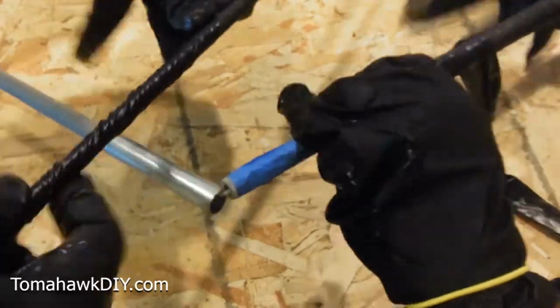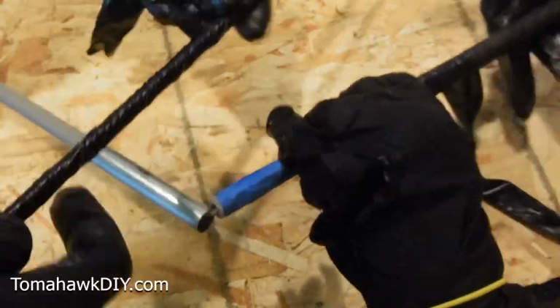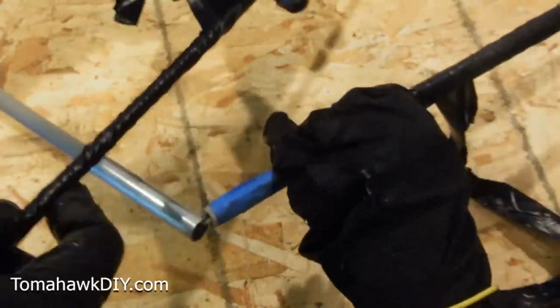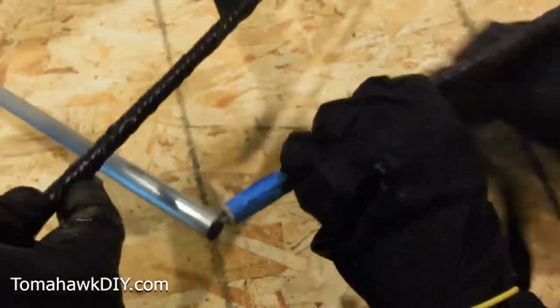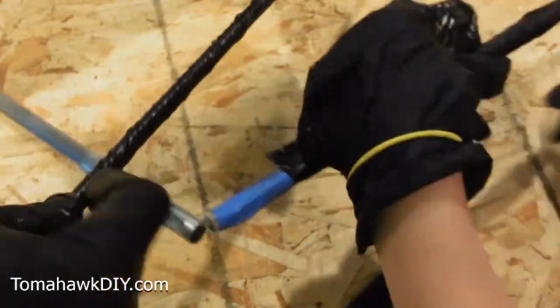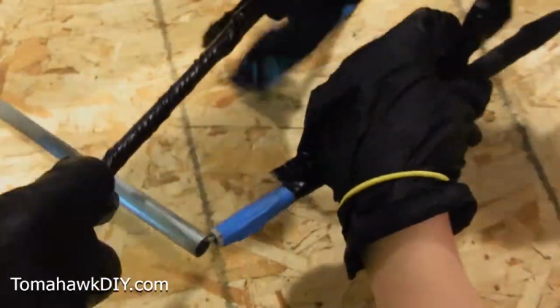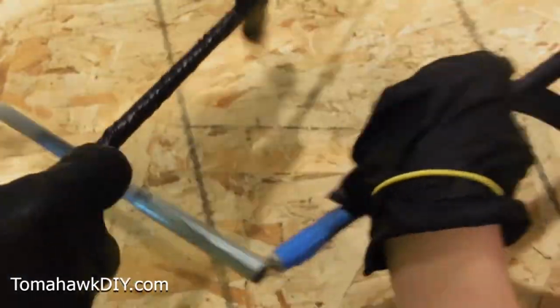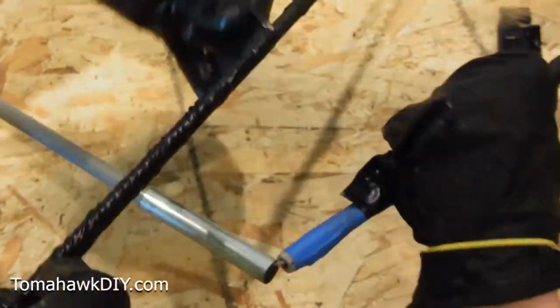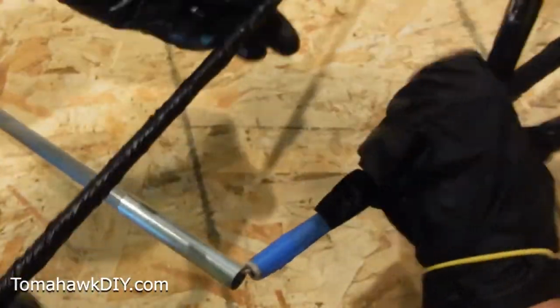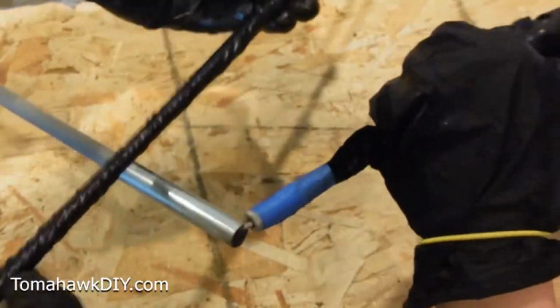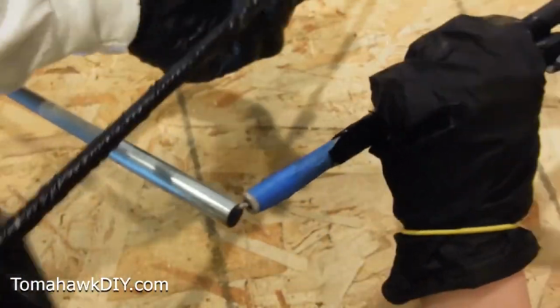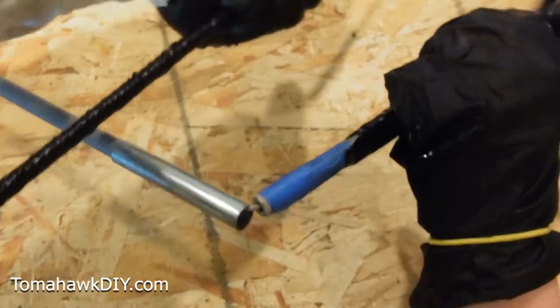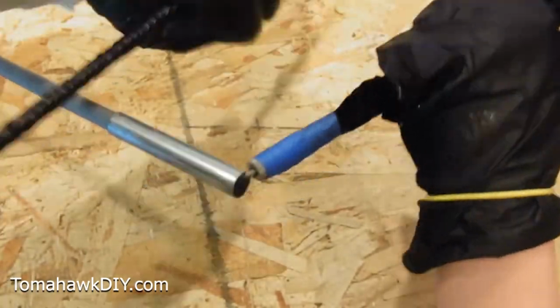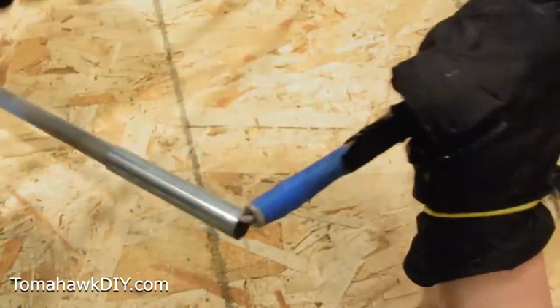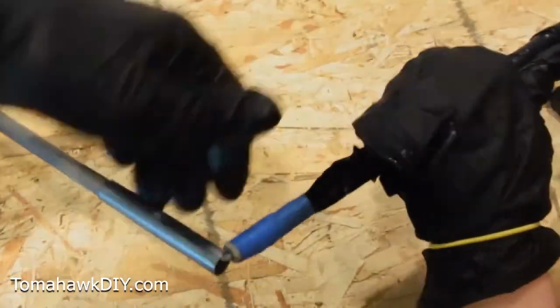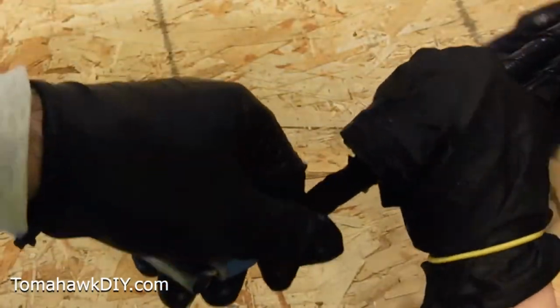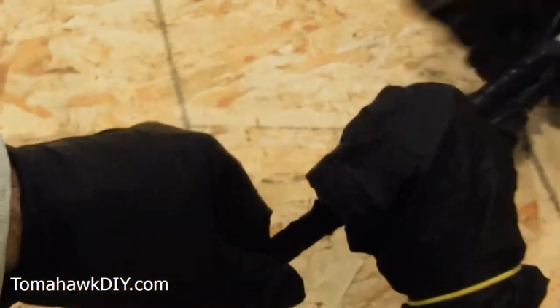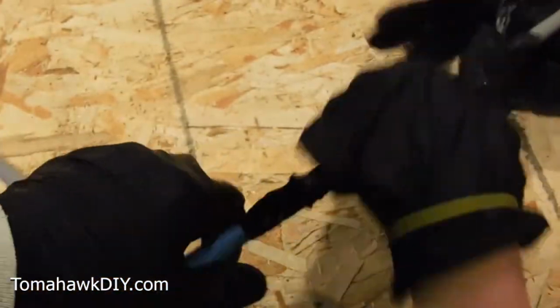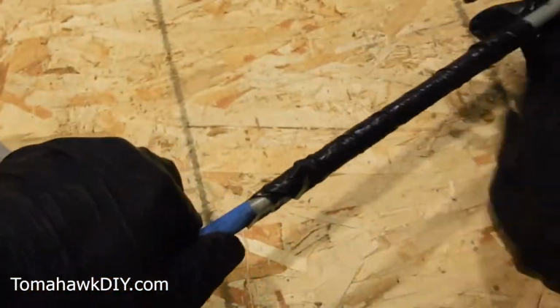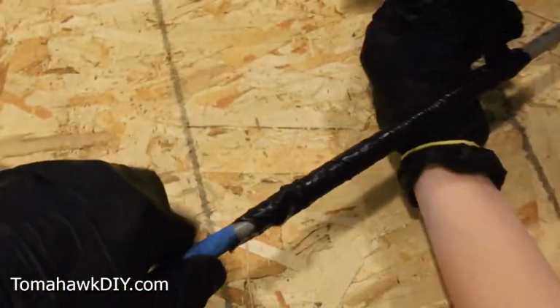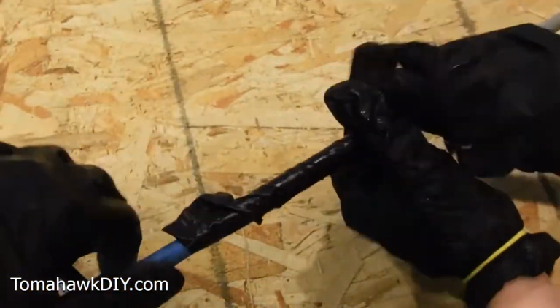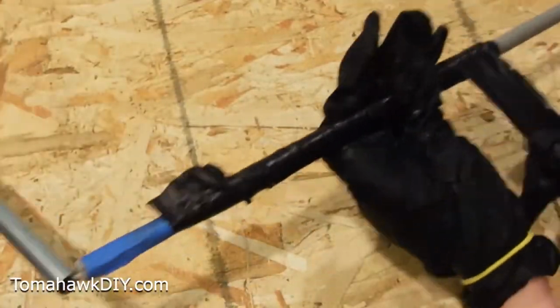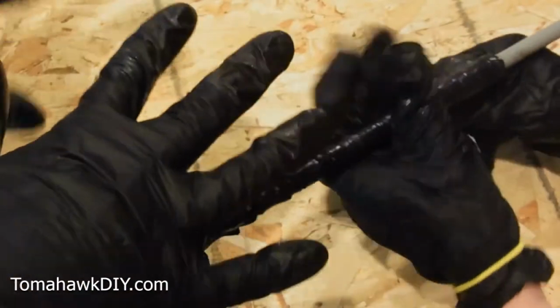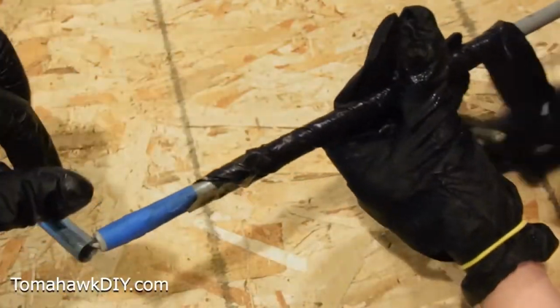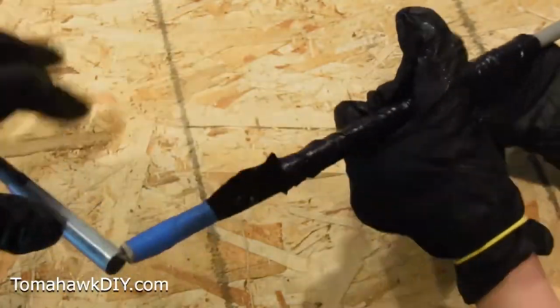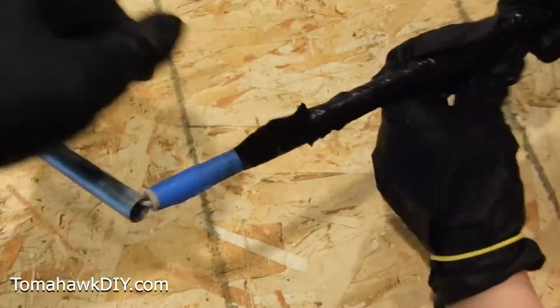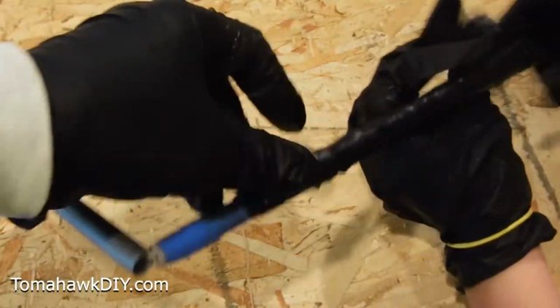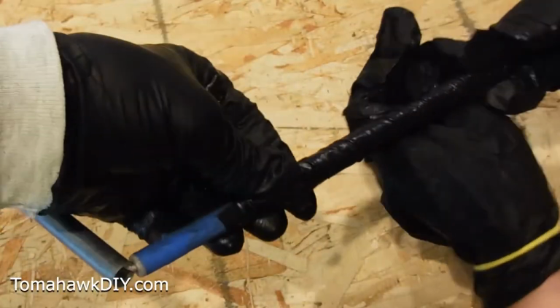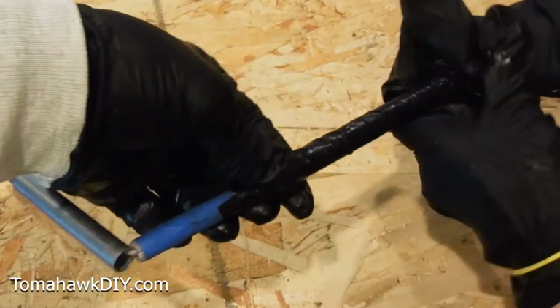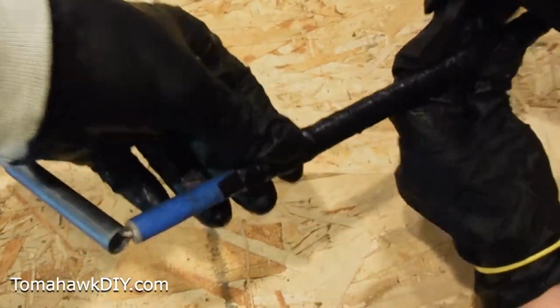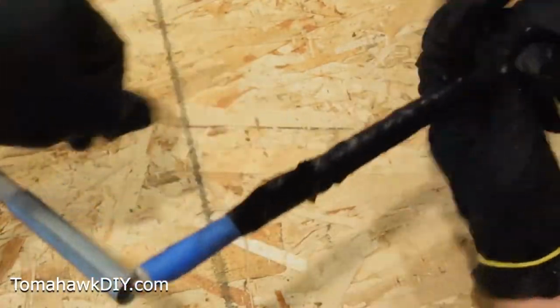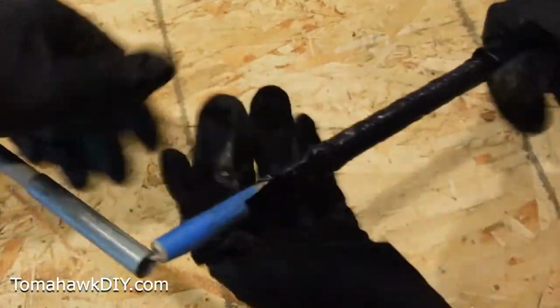Once we've got this wrapped, you need to give it 15 minutes. So we're going to go away and wait for about 15 minutes, and then come back and unwrap it and see how it did.